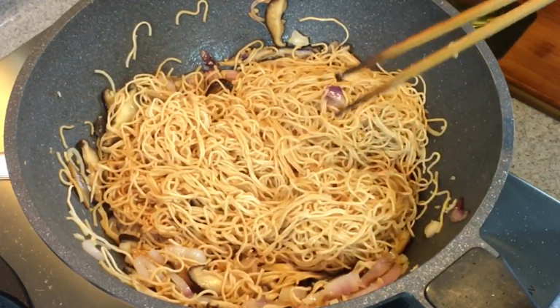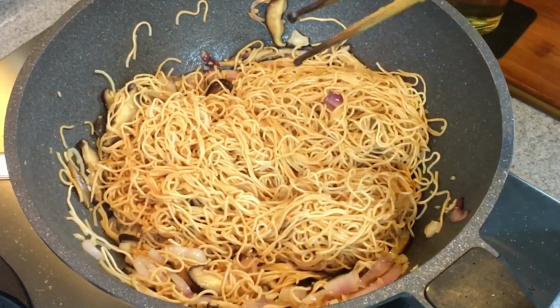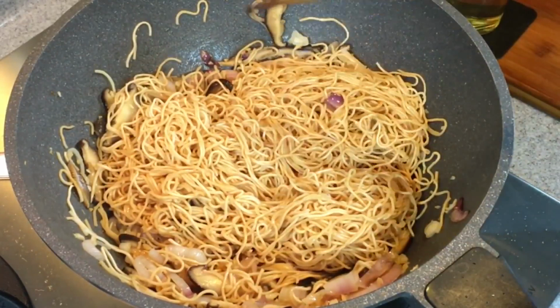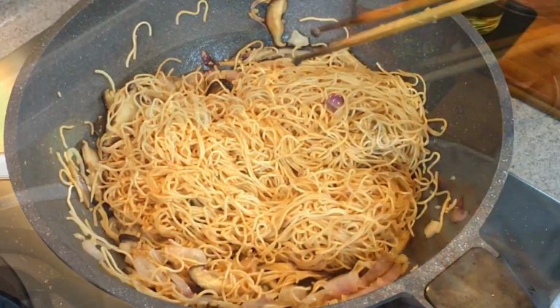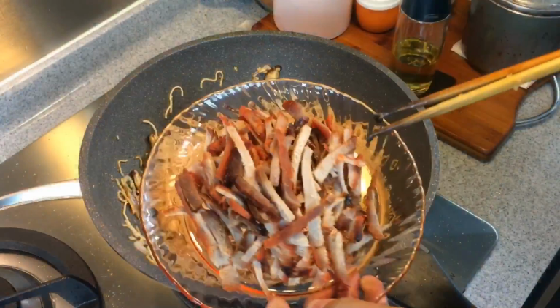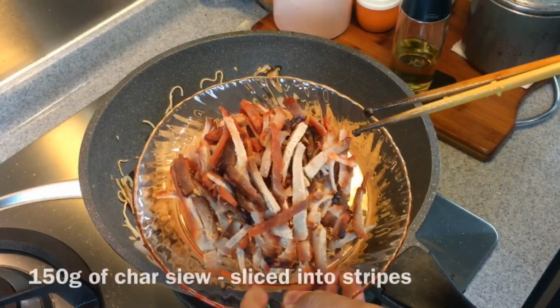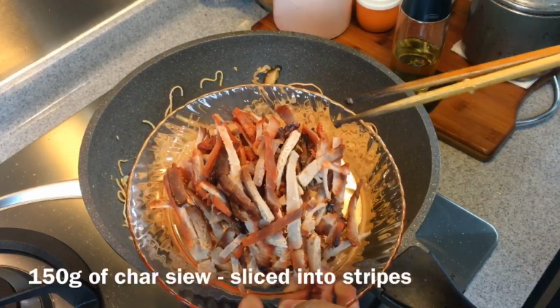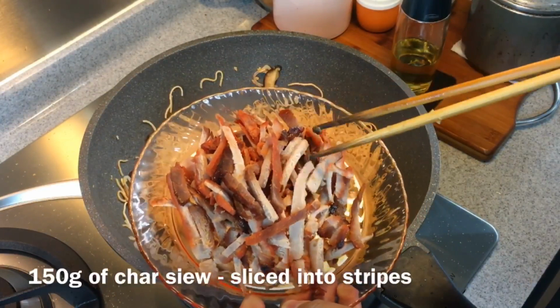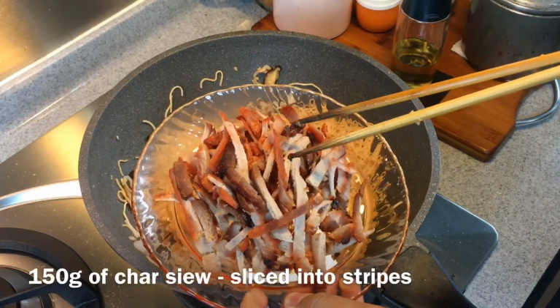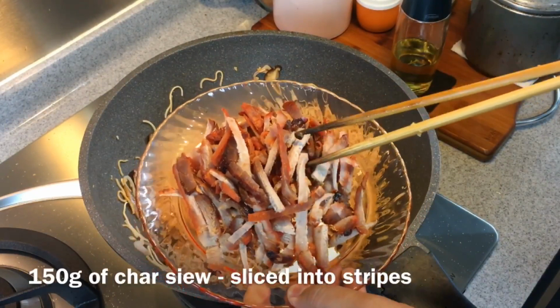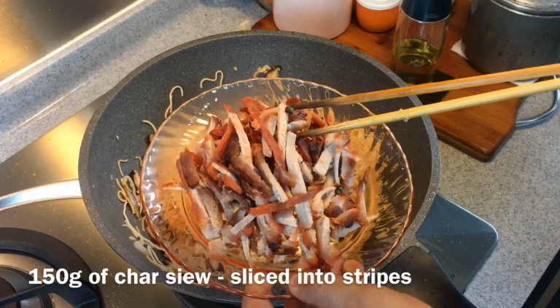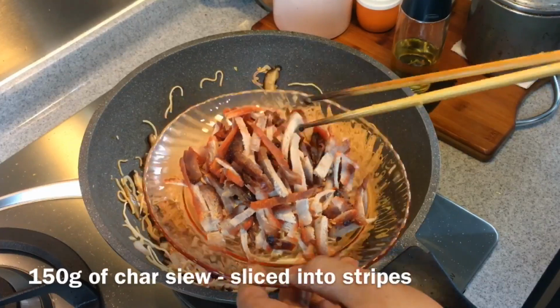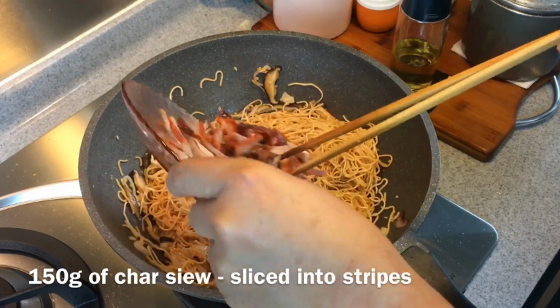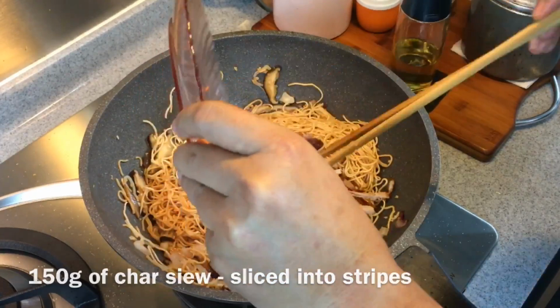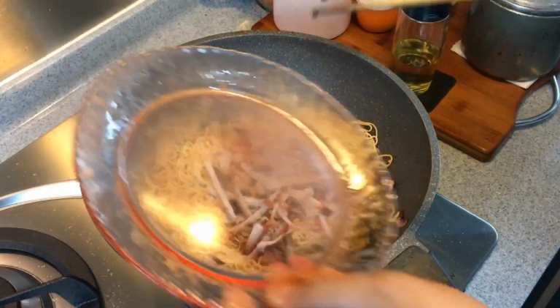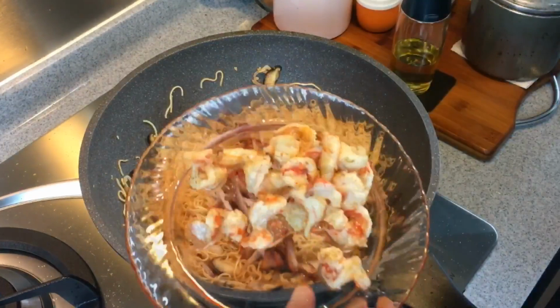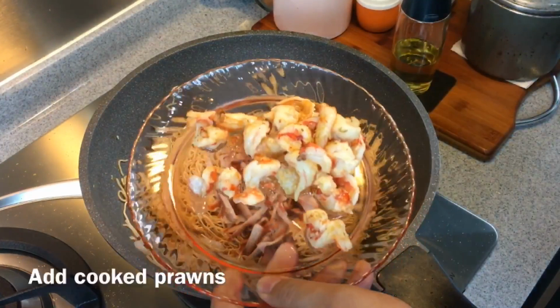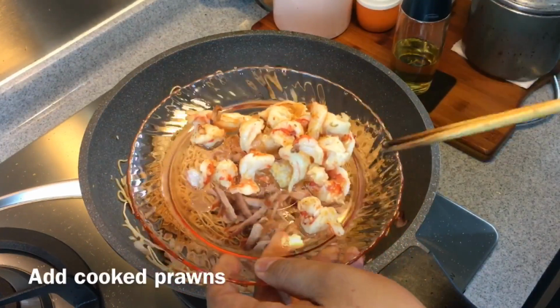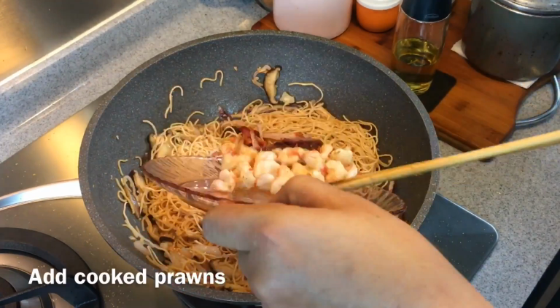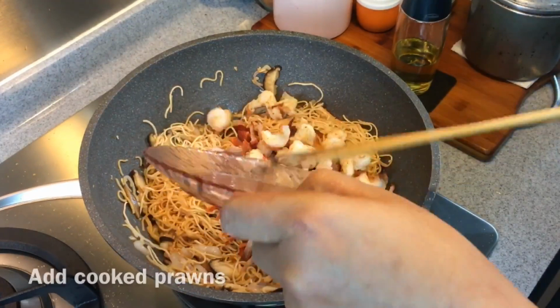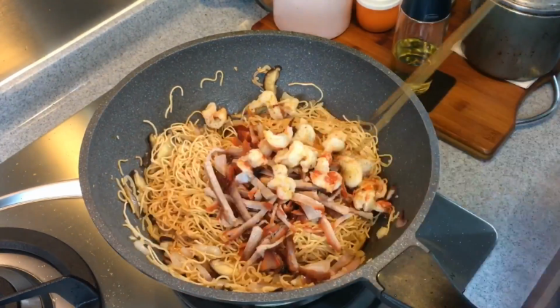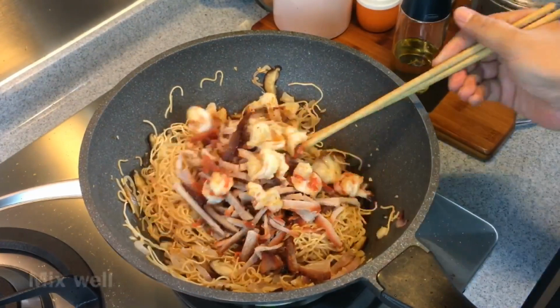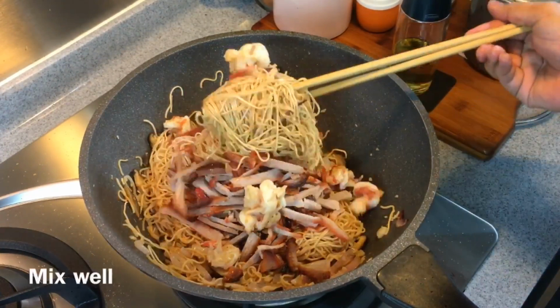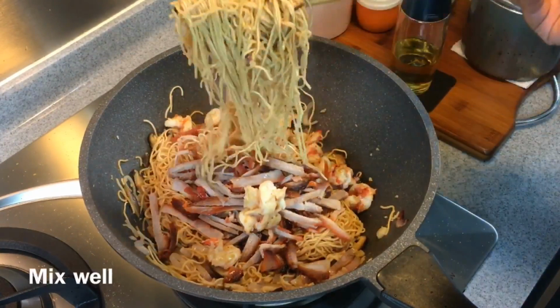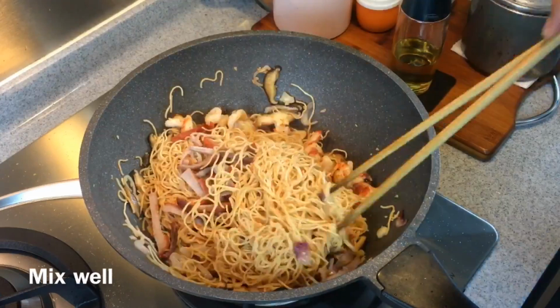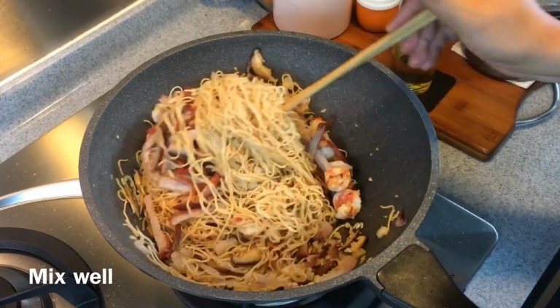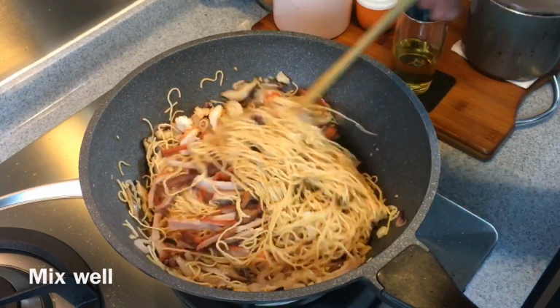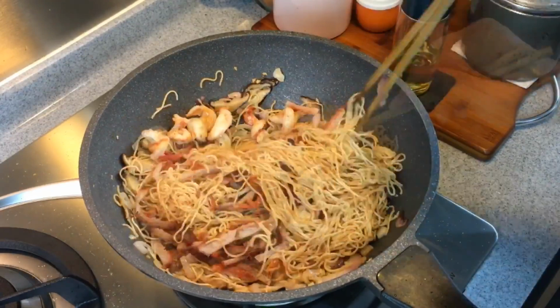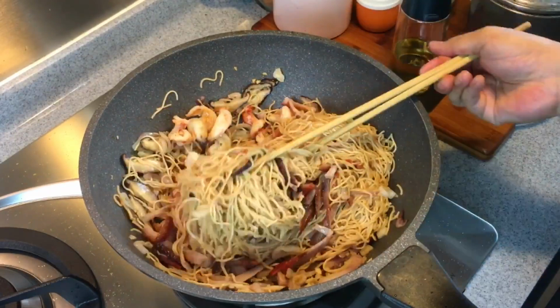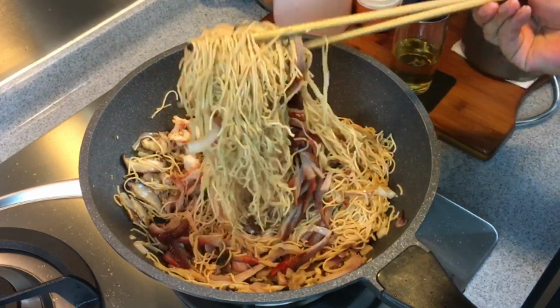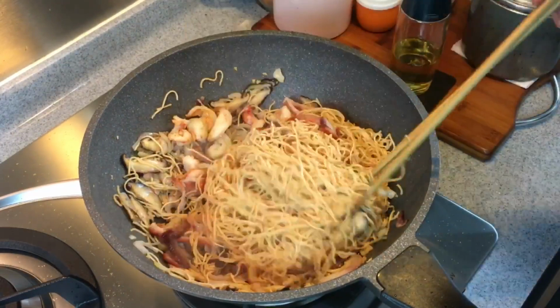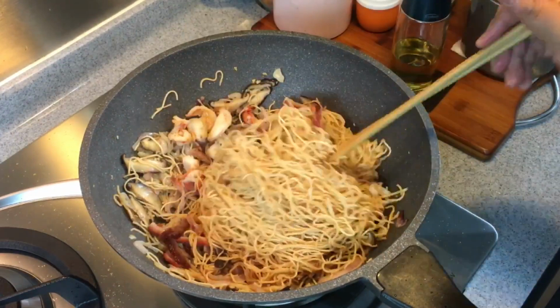We'll add in the char siu — 150 grams of char siu, sliced like this. Put them in. Add the prawns back too. Mix them up well again. Lots of ingredients — really, really good.